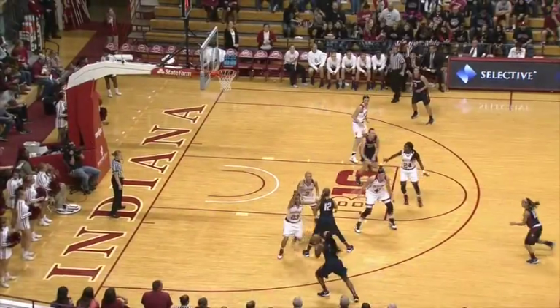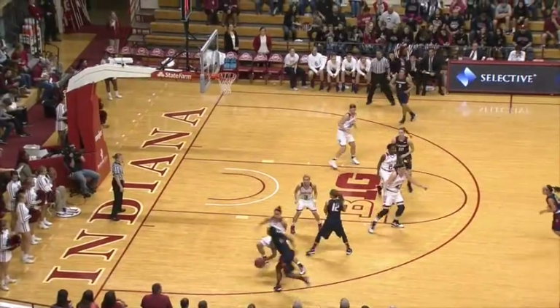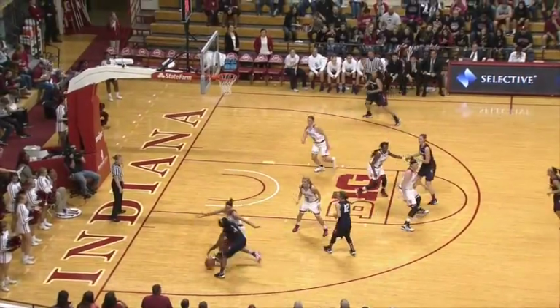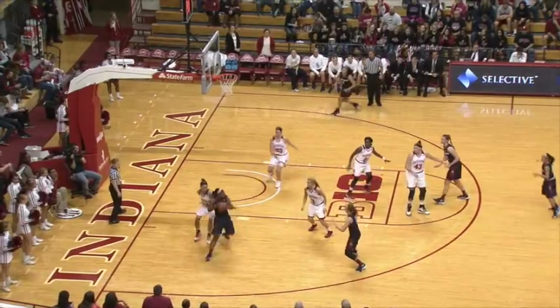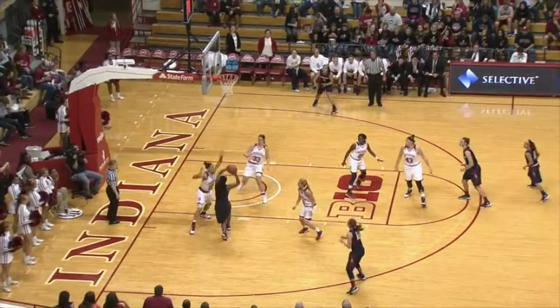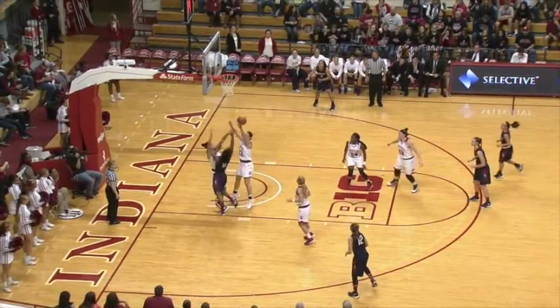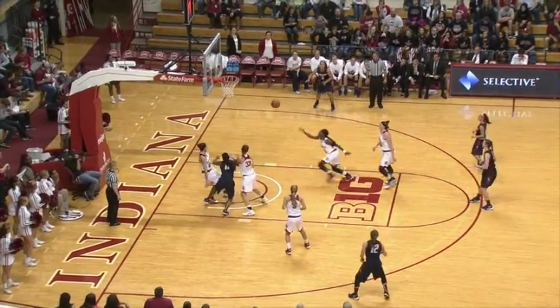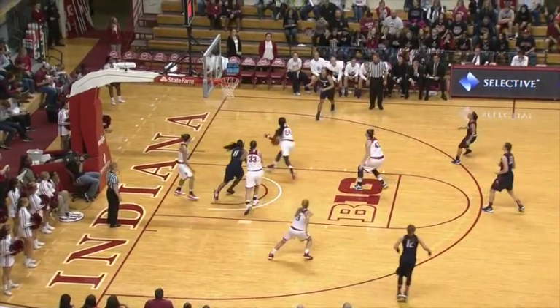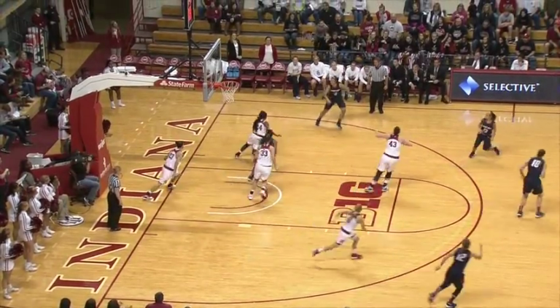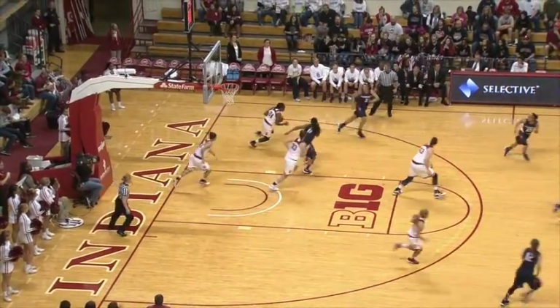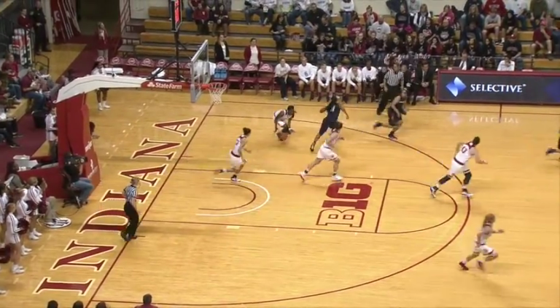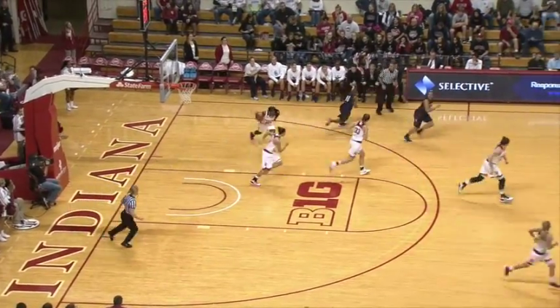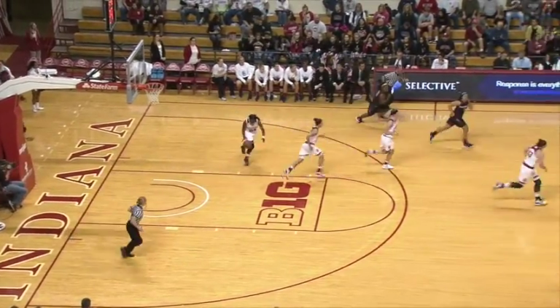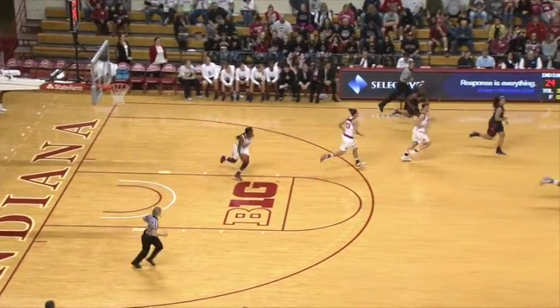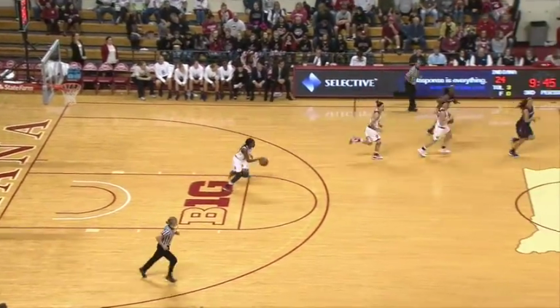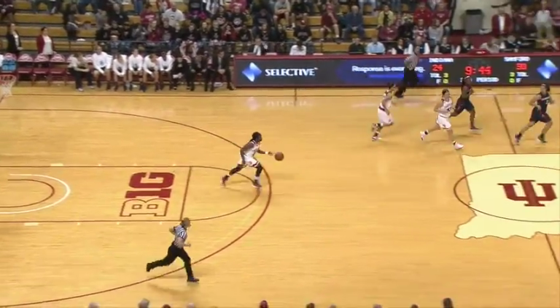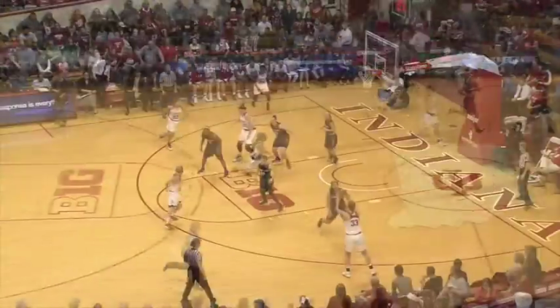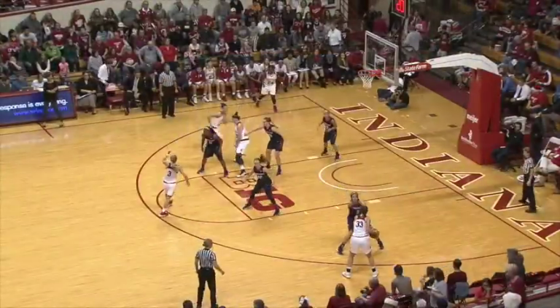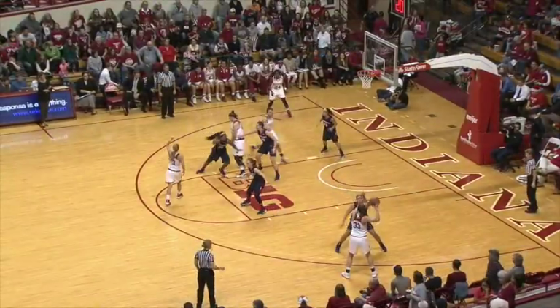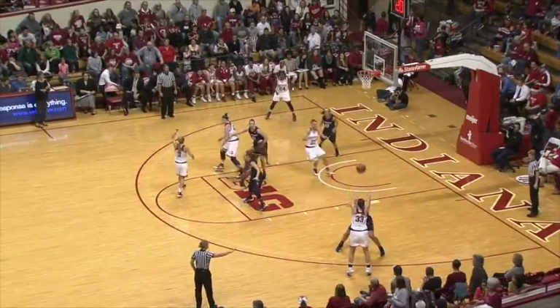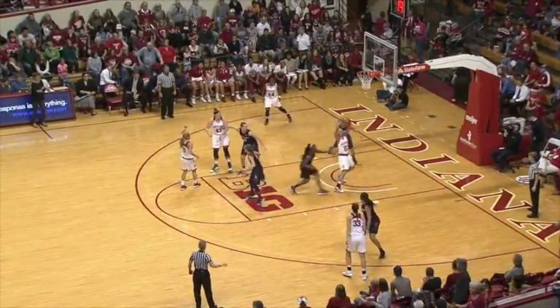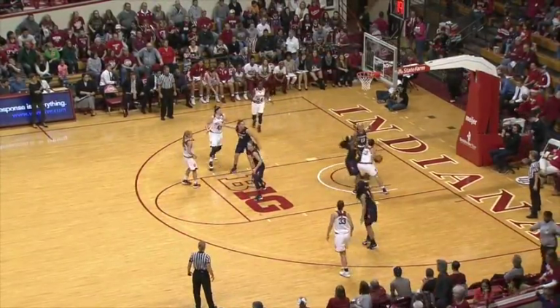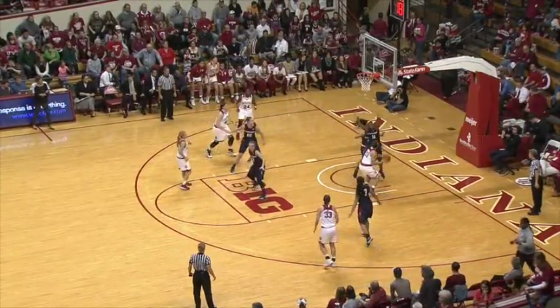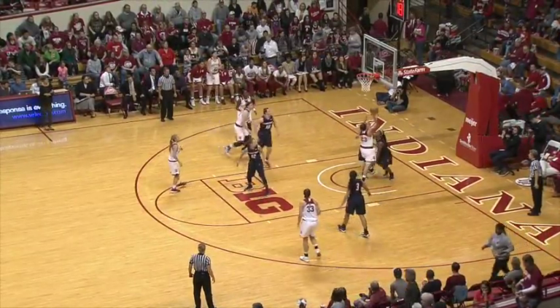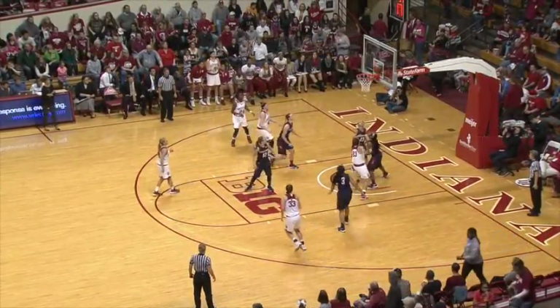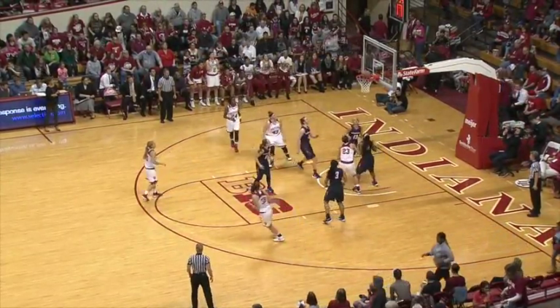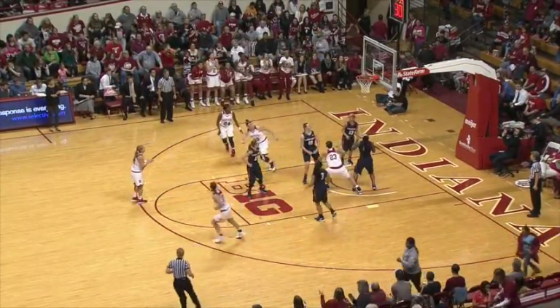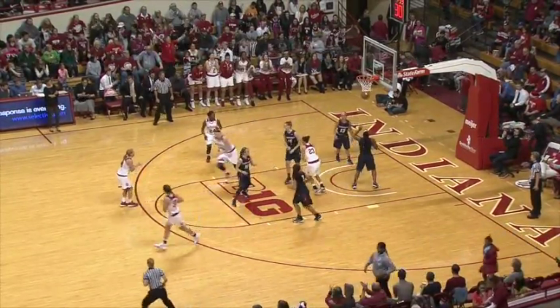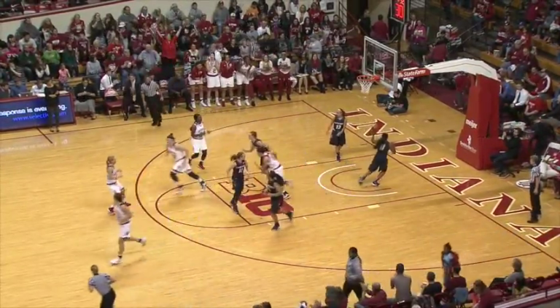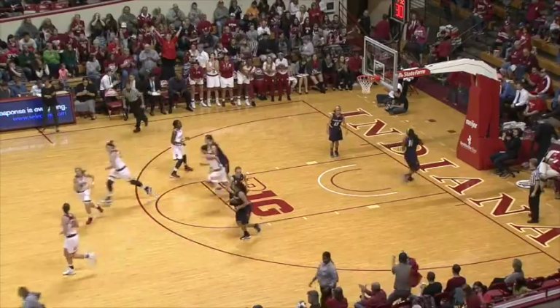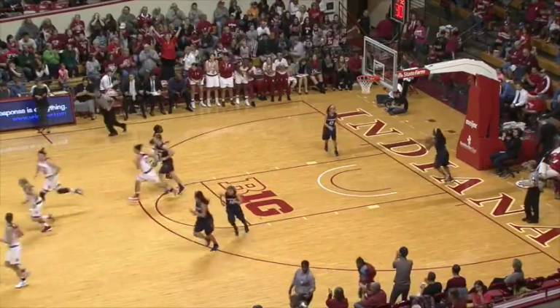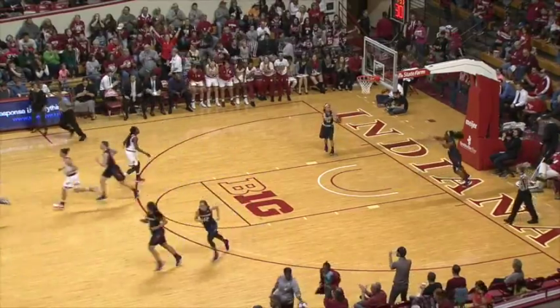For Samford with the basketball going left to right are the Bulldogs here in the second half. Gassian will block a runner from Amara Mayer. Steps back to Amanda Cahill. She'll pass it into an open Alexis Gassian.